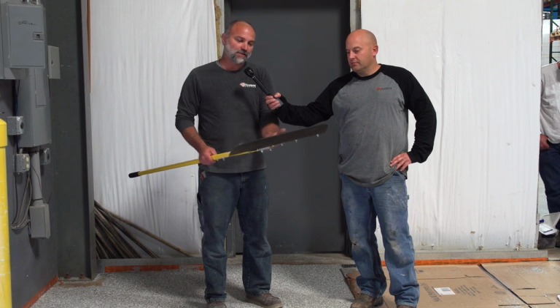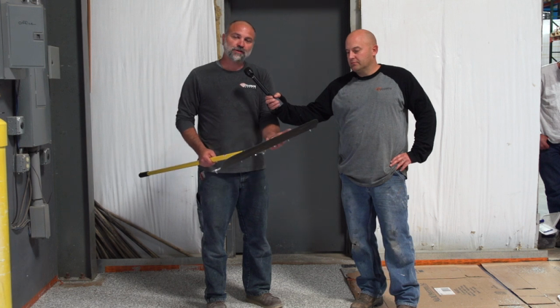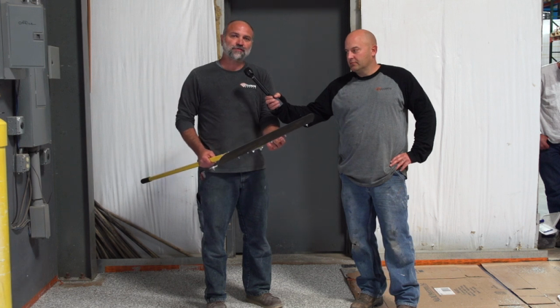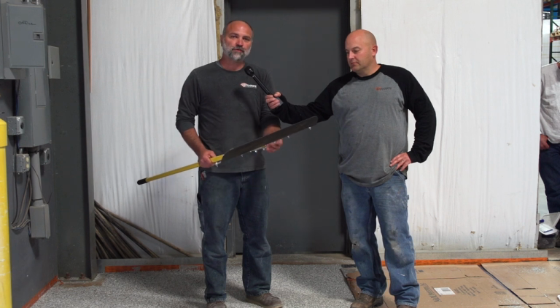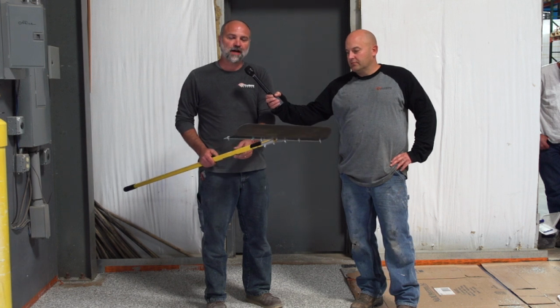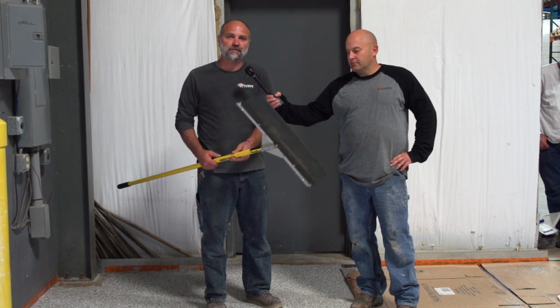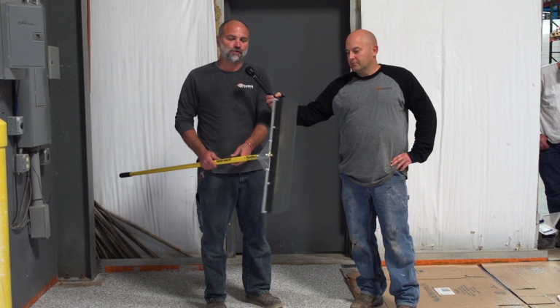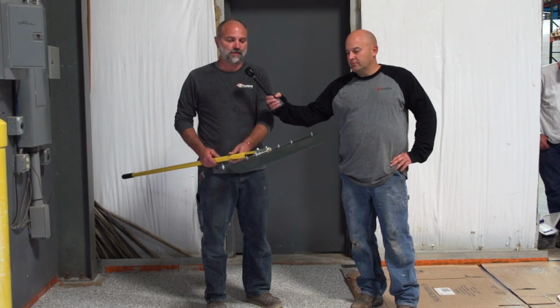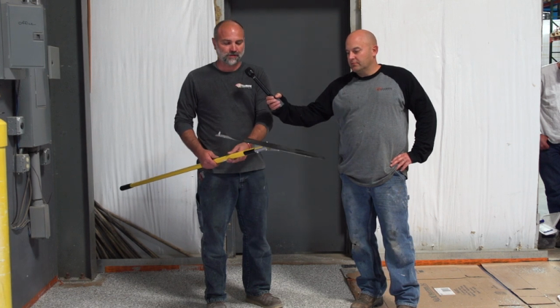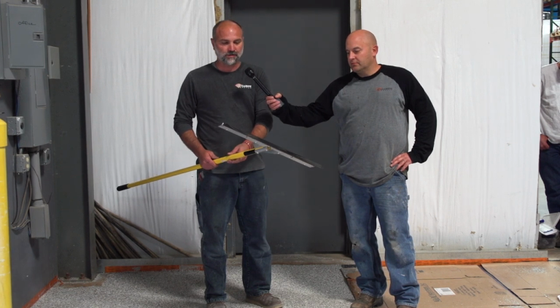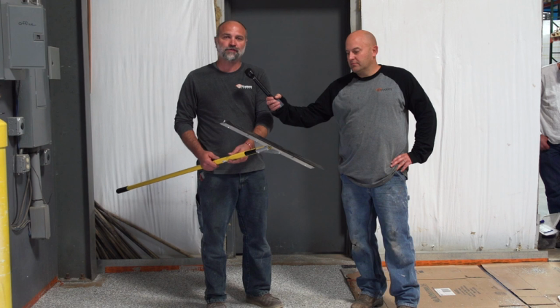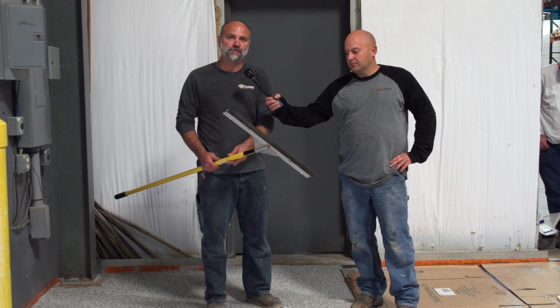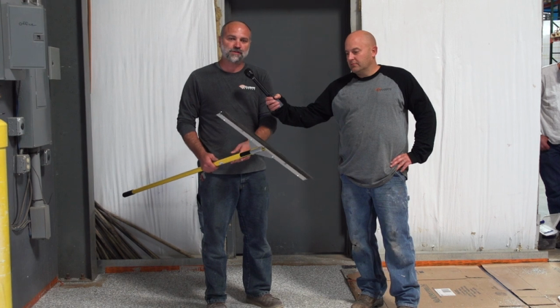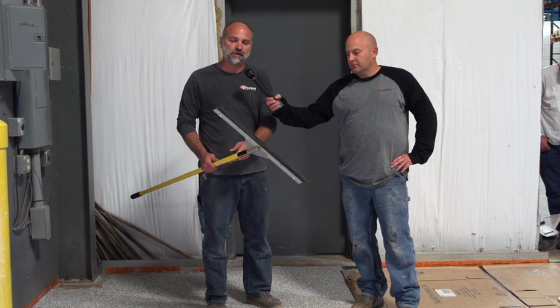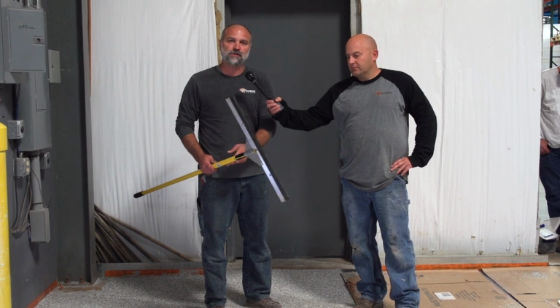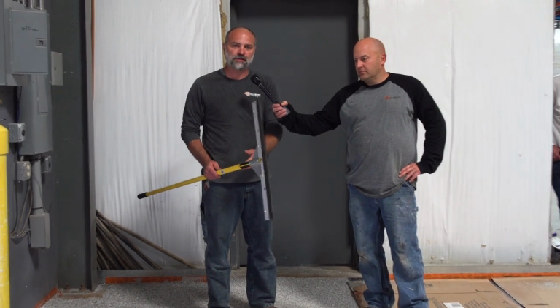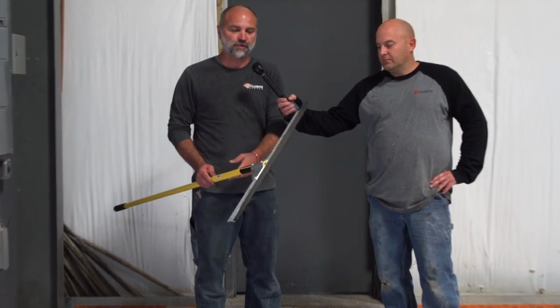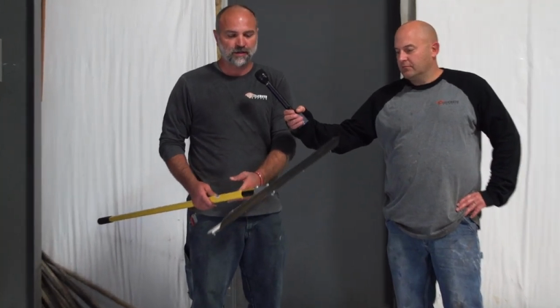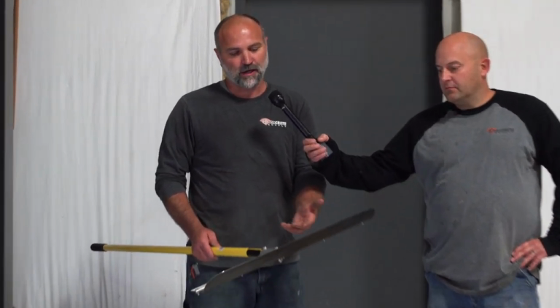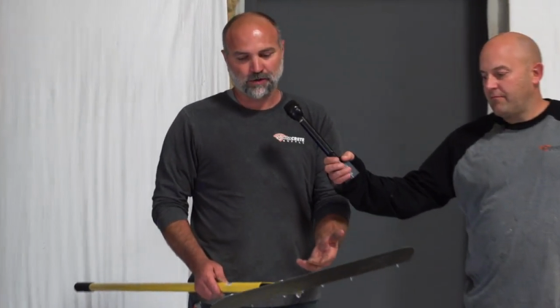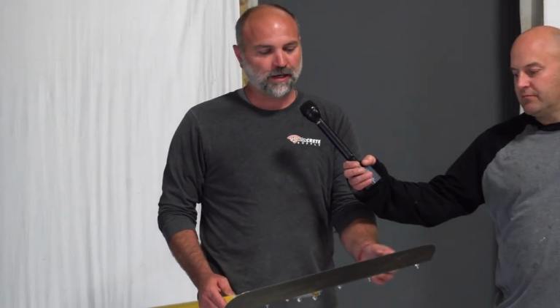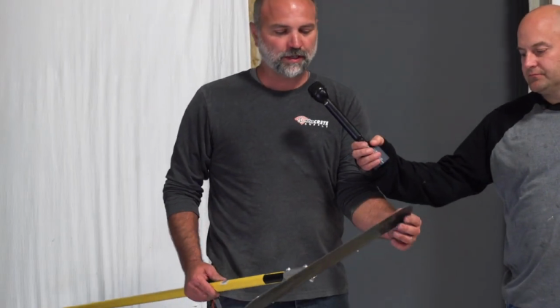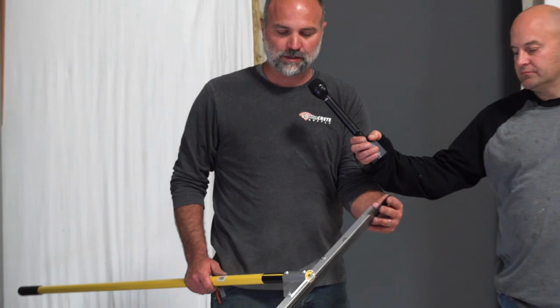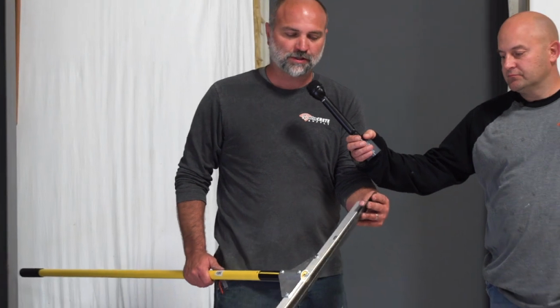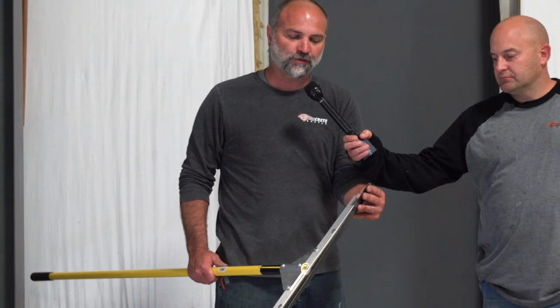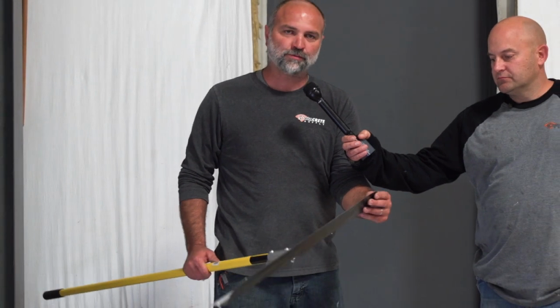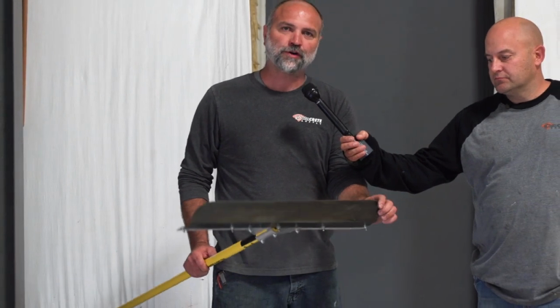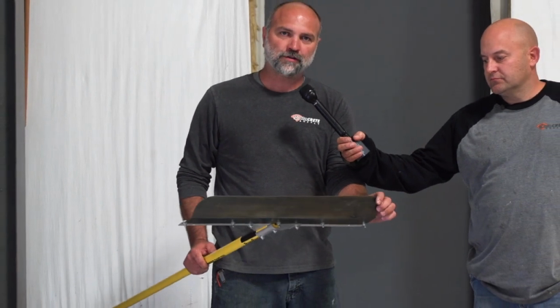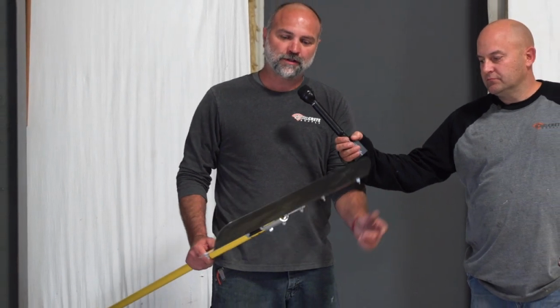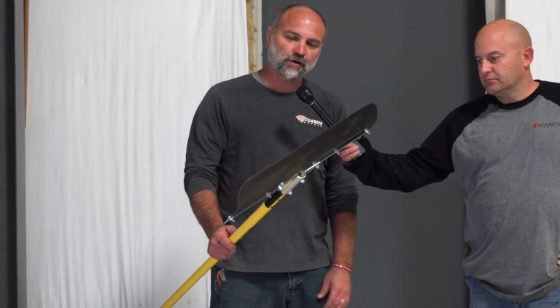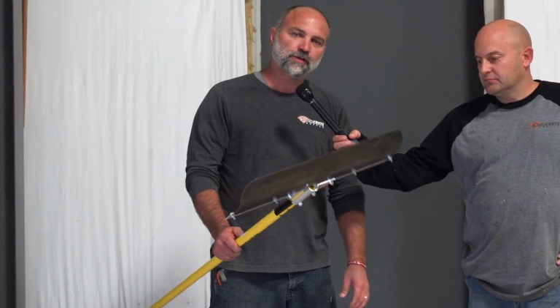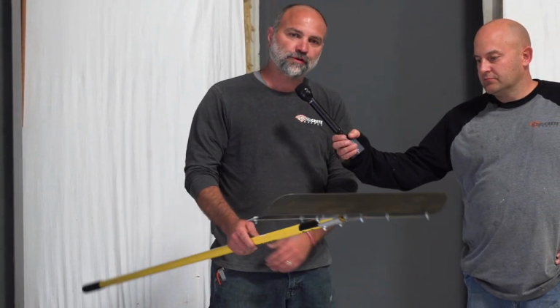The only thing we could find was this topping smoother. It's actually designed for cementitious toppings that you can smooth out. The great thing about this blade is it's nice and soft, flexible, already rounded, and already bent at a 45.